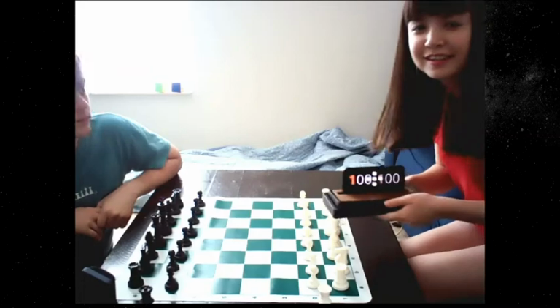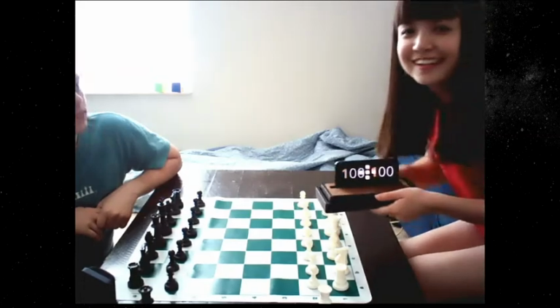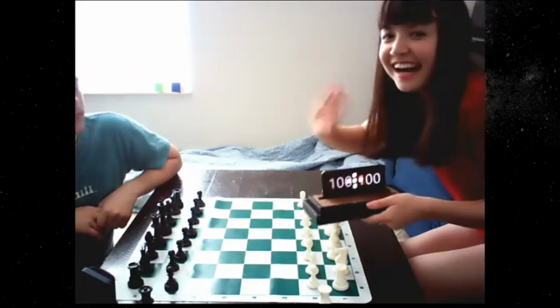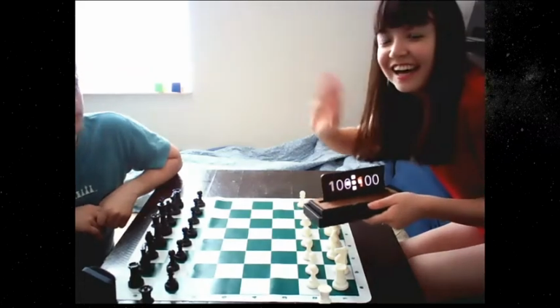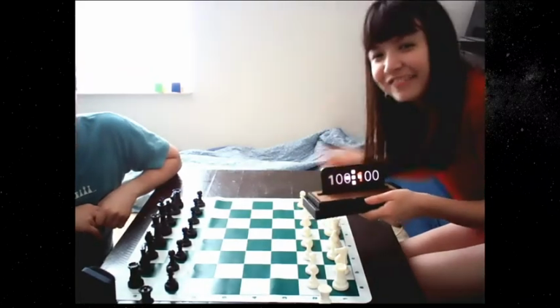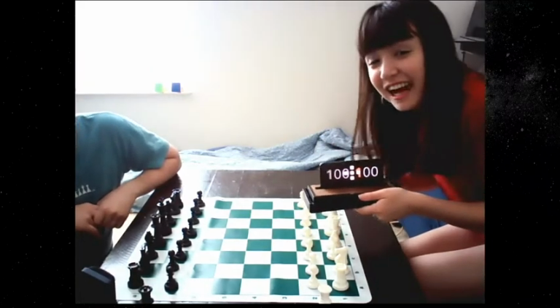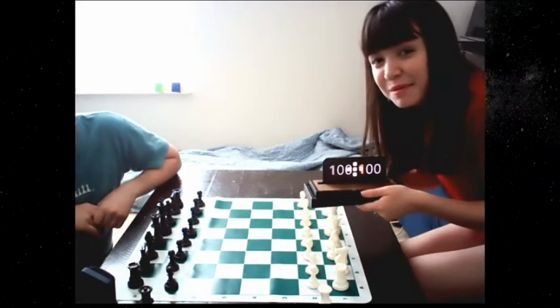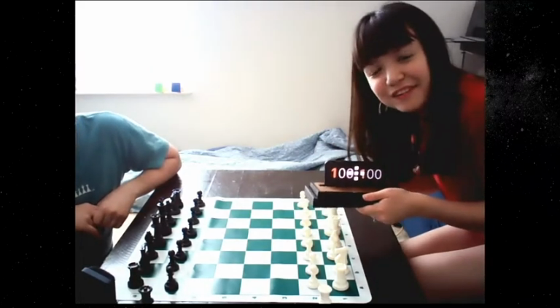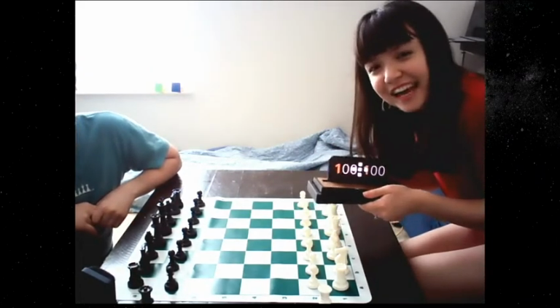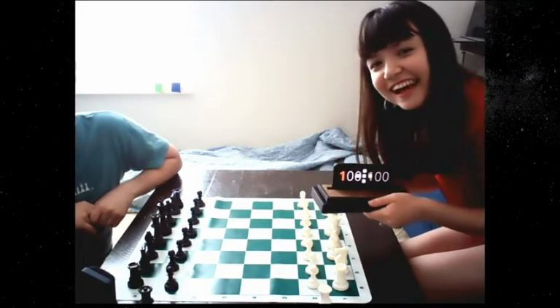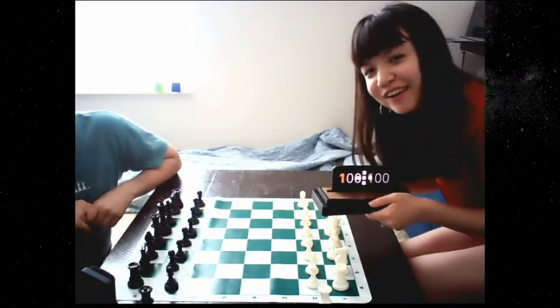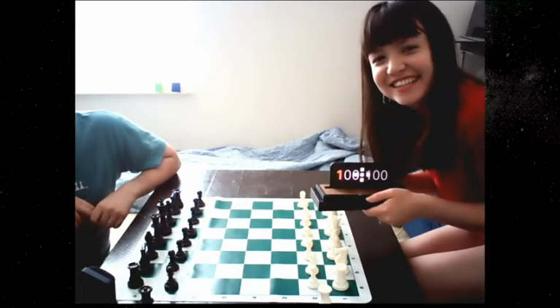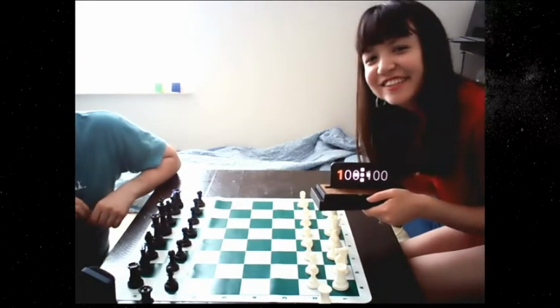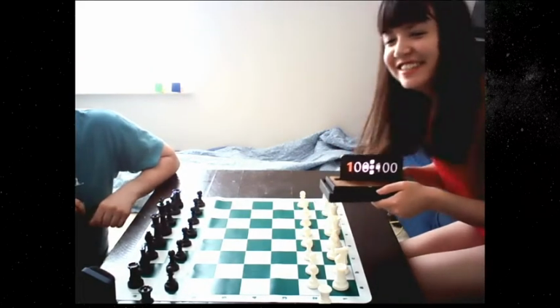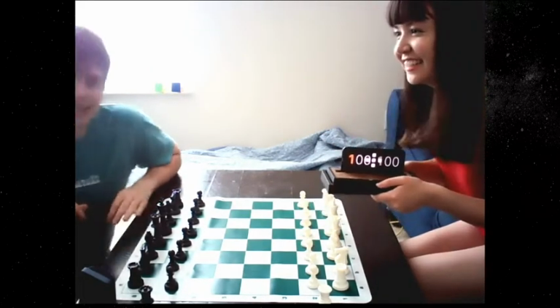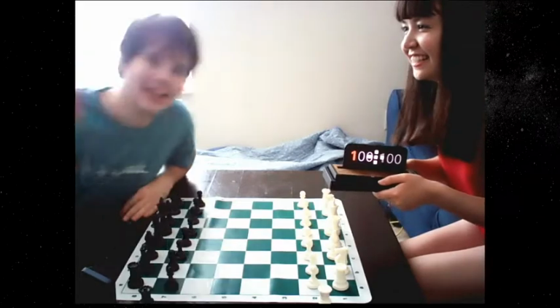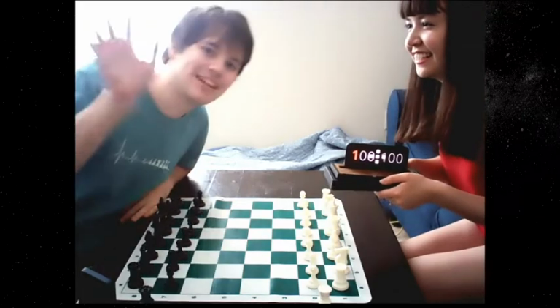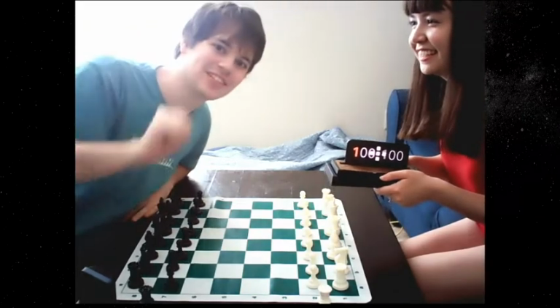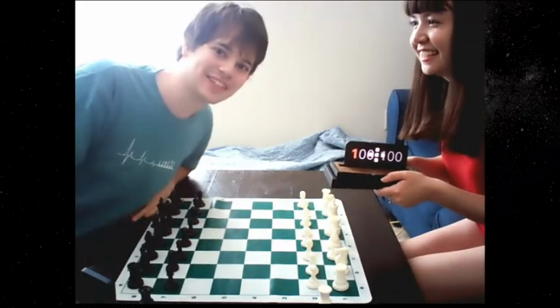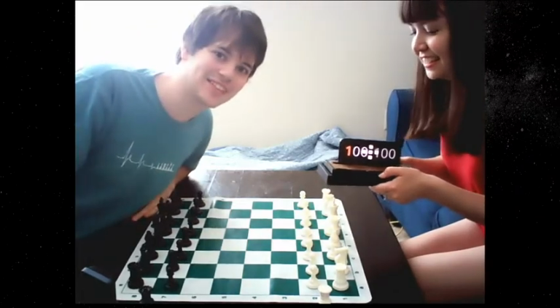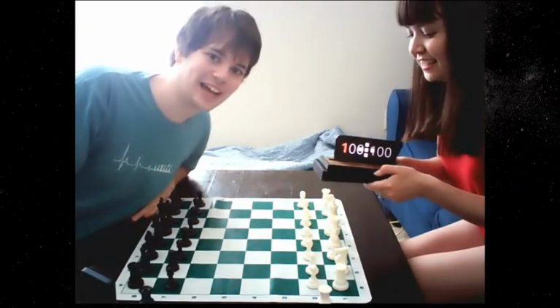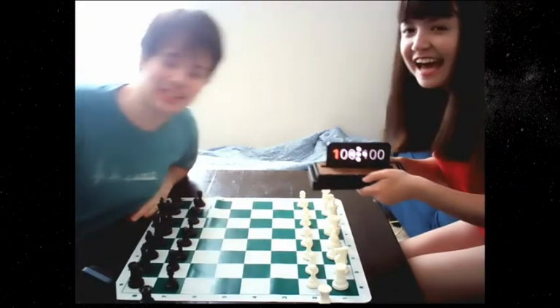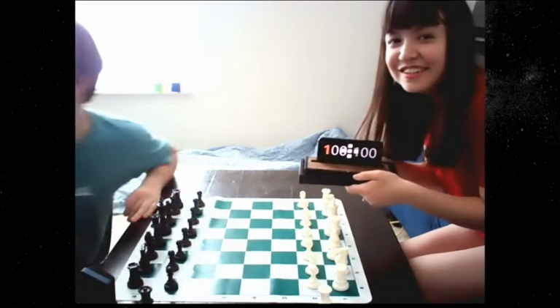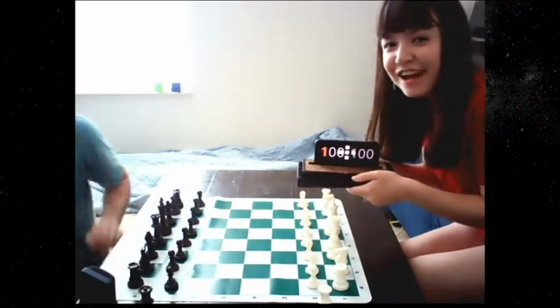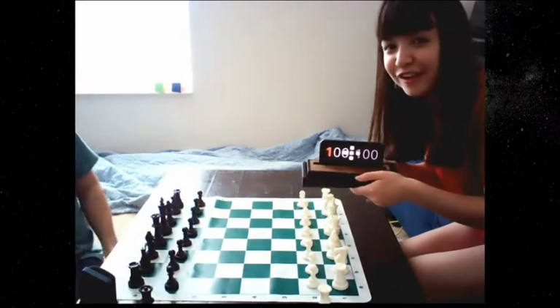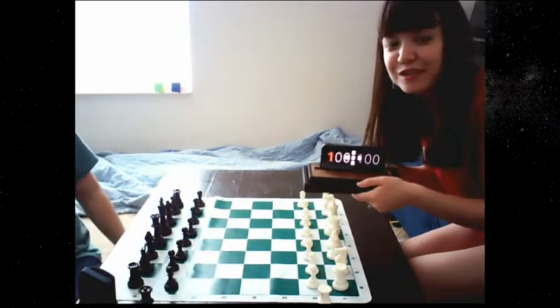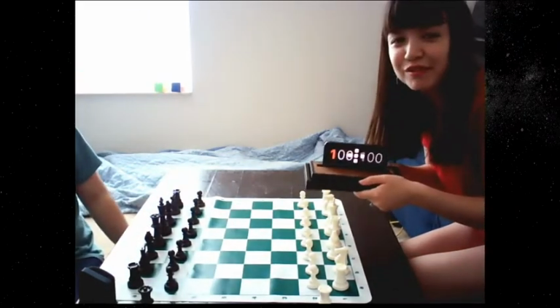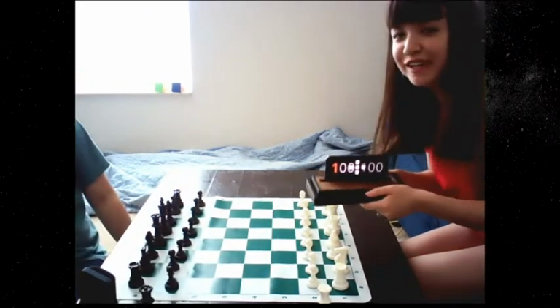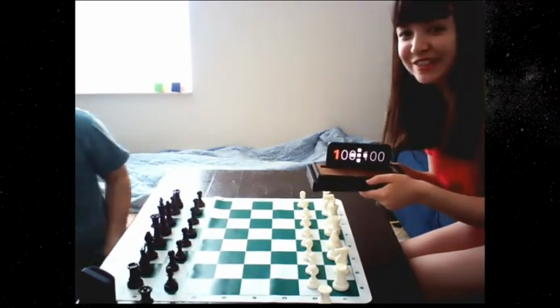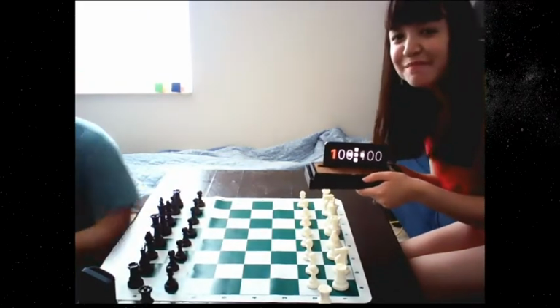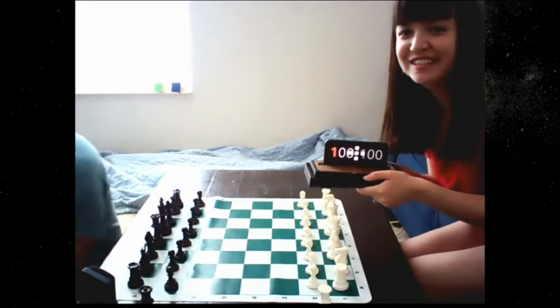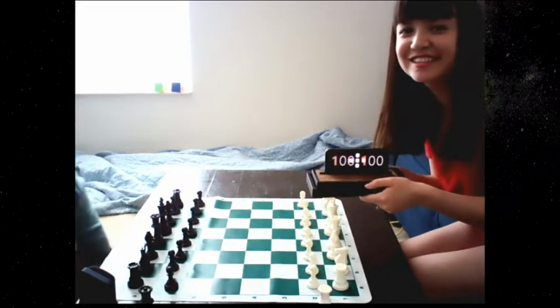Hi everyone, I'm Epiphany, aka MariChess on Twitch. And I'm National Master Steven Adams. And today we are going to be reviewing the Tempest Chess Clock.